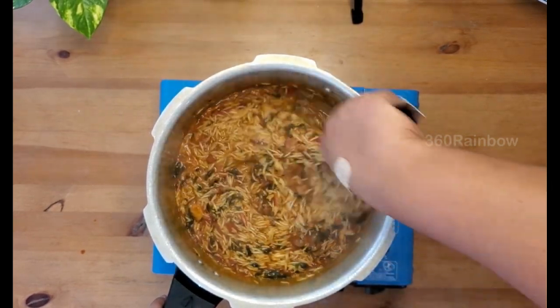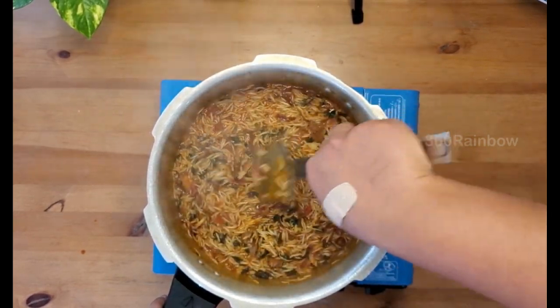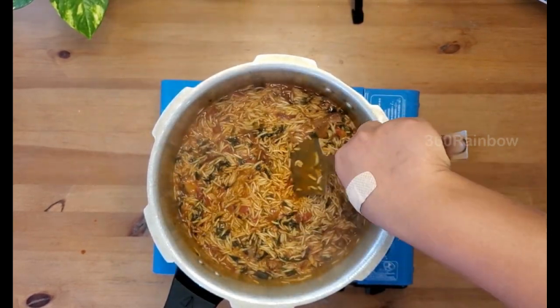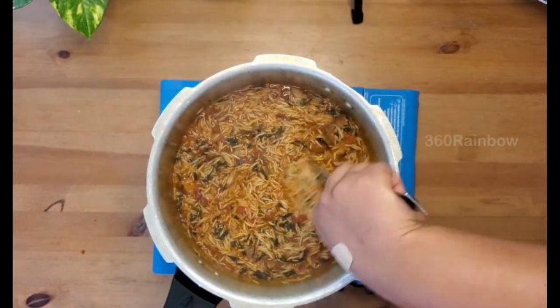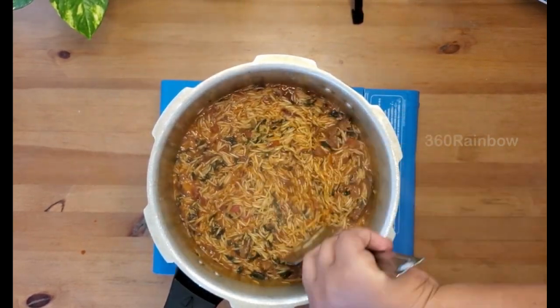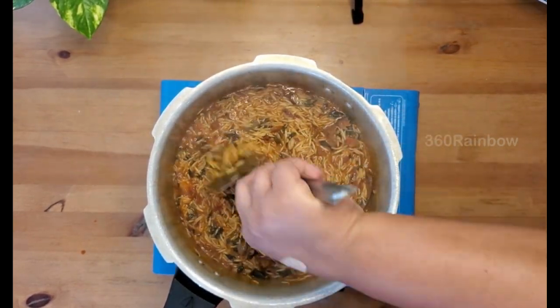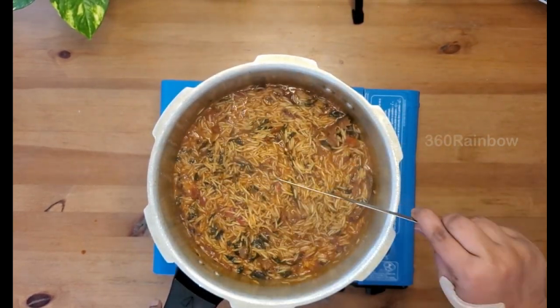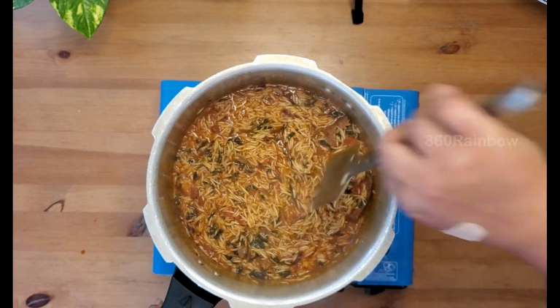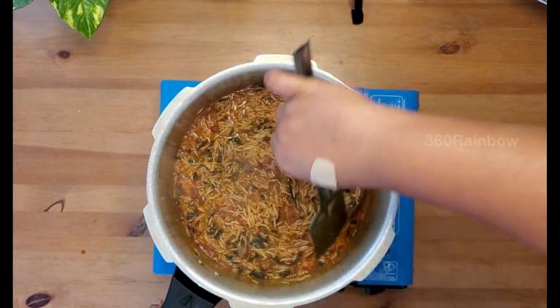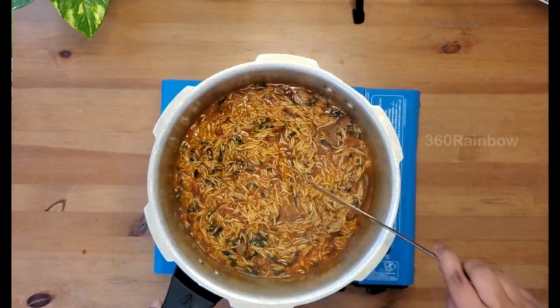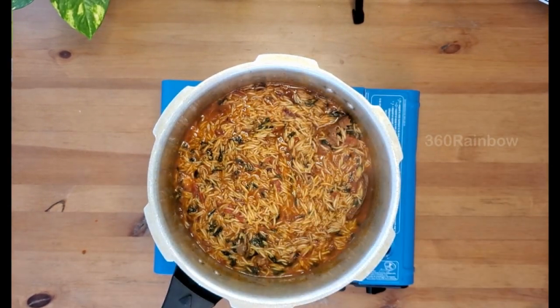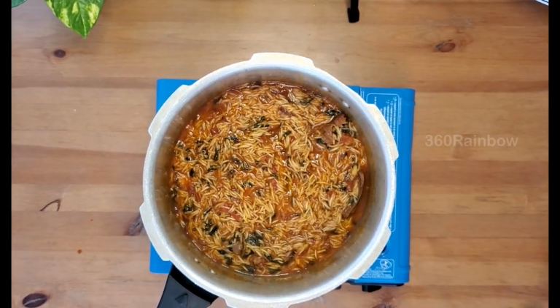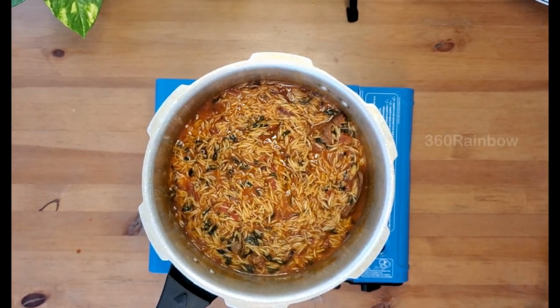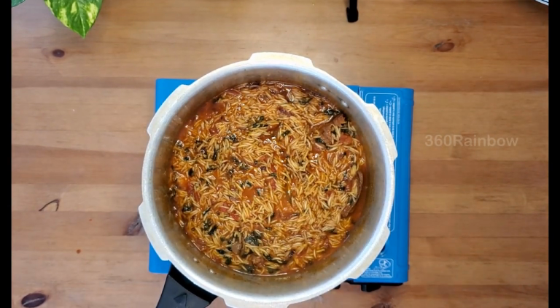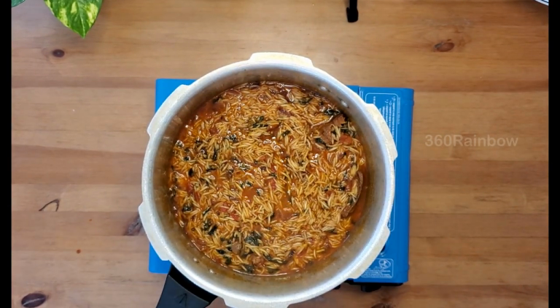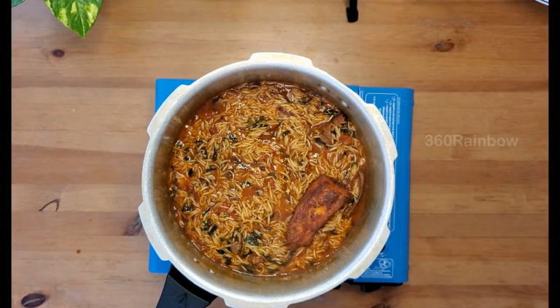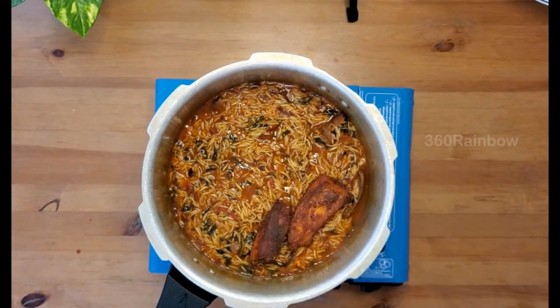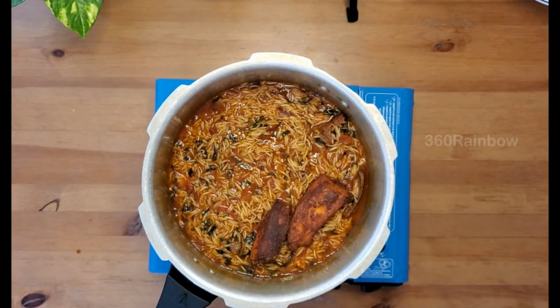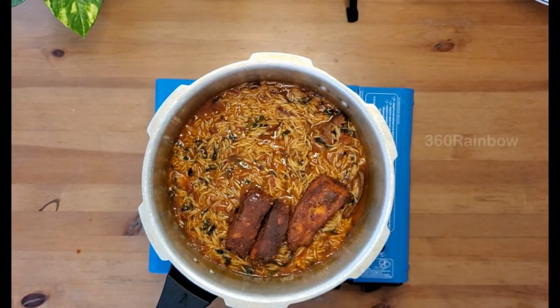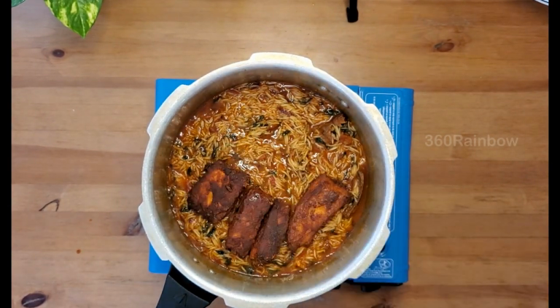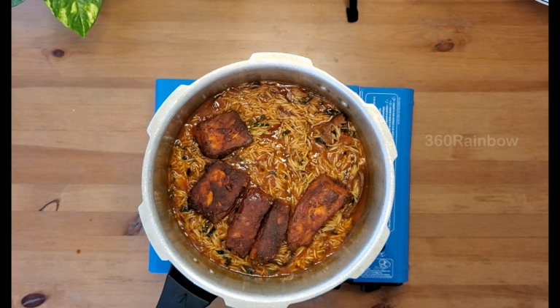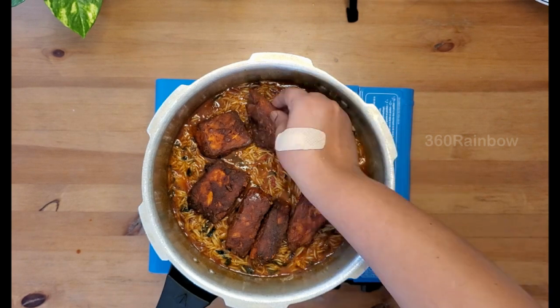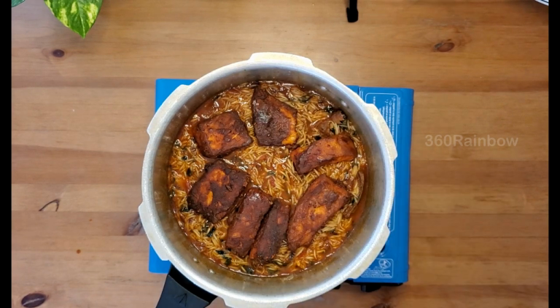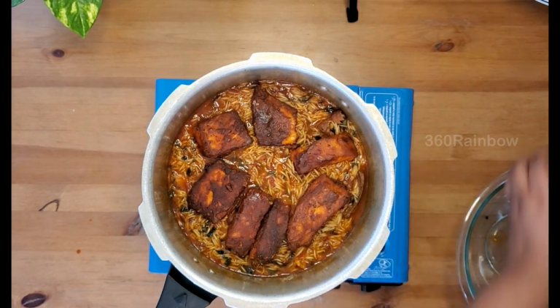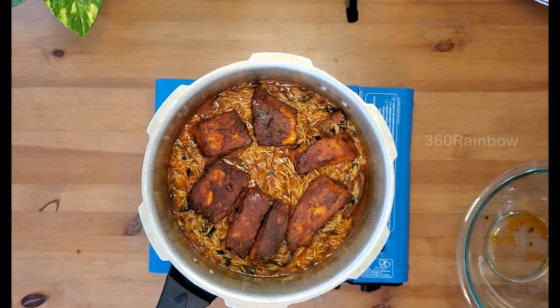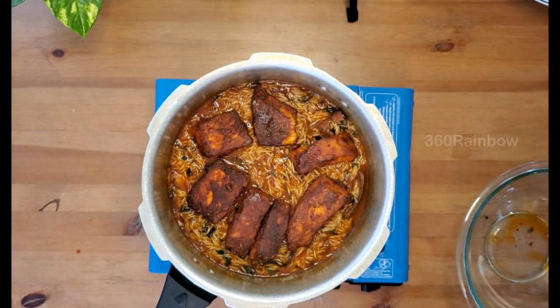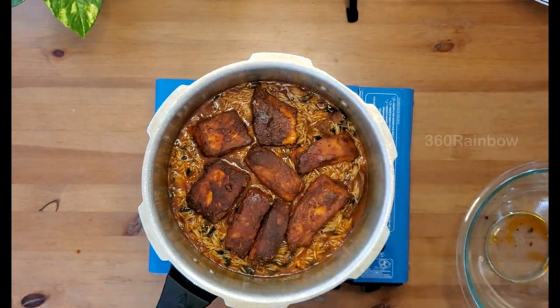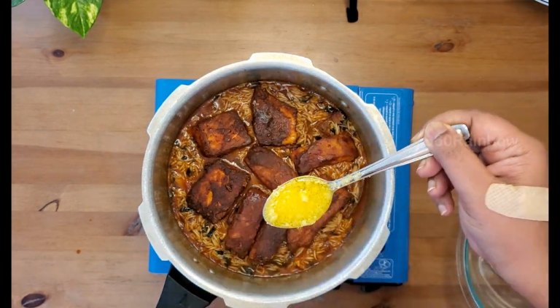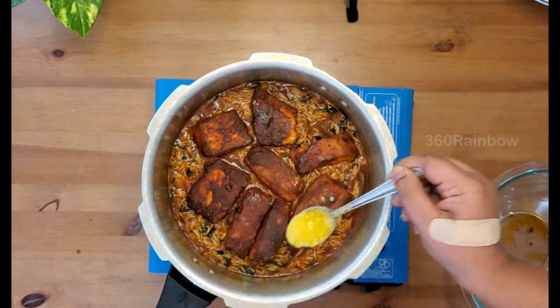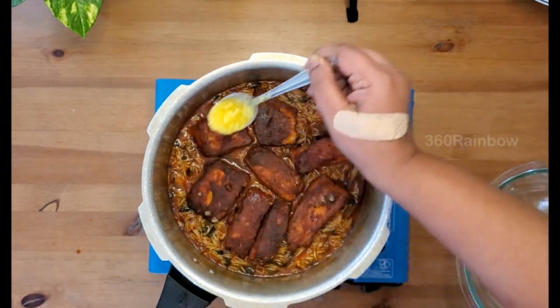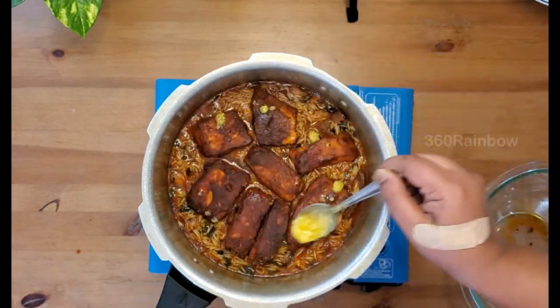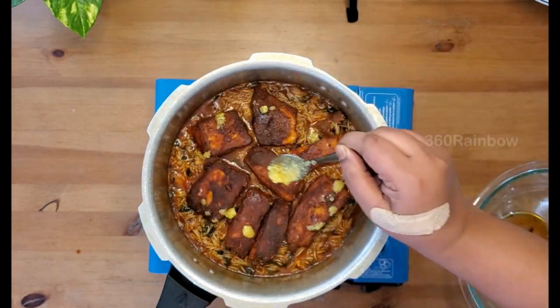You can see the water and rice are at the same level — exactly at this stage start layering your fish pieces one by one, and just drizzle a teaspoon of ghee.